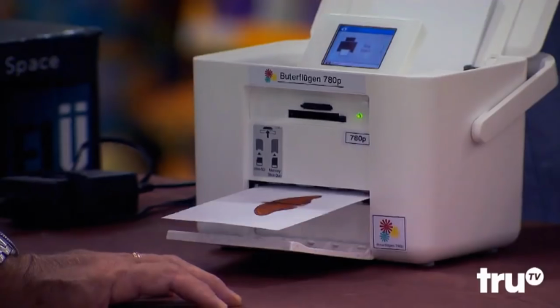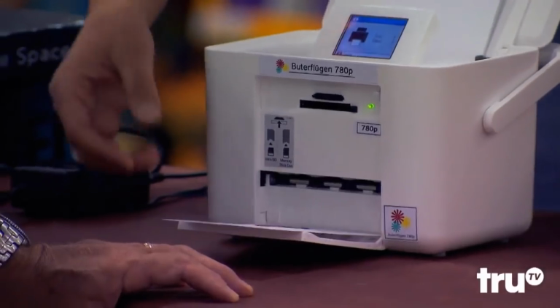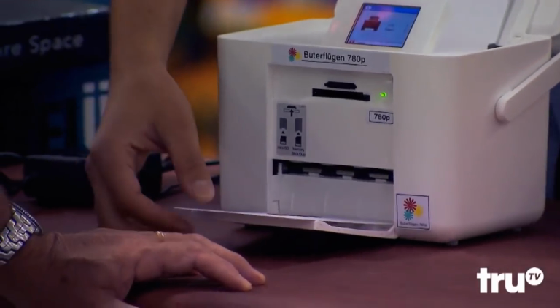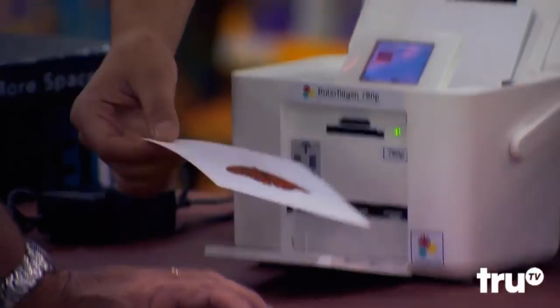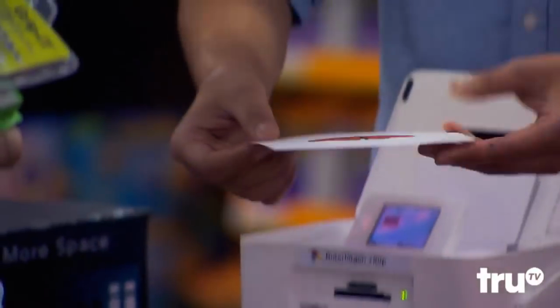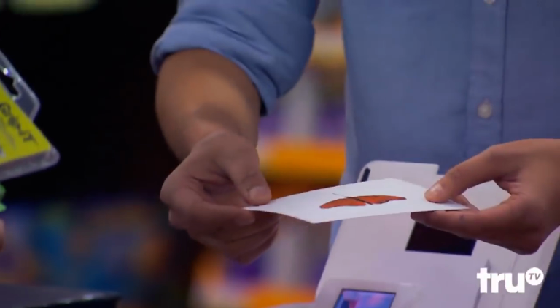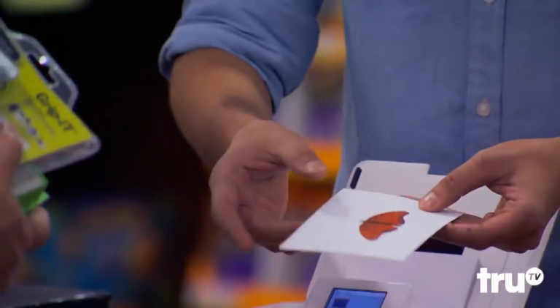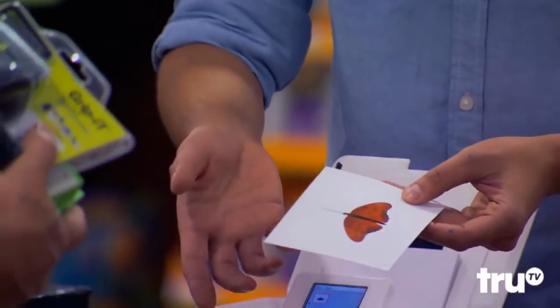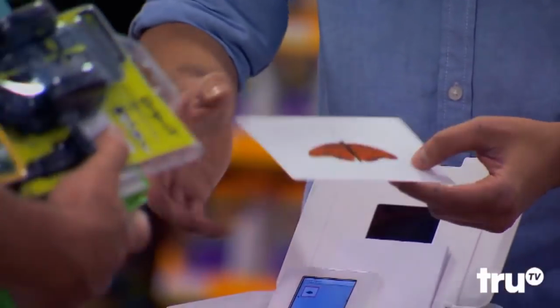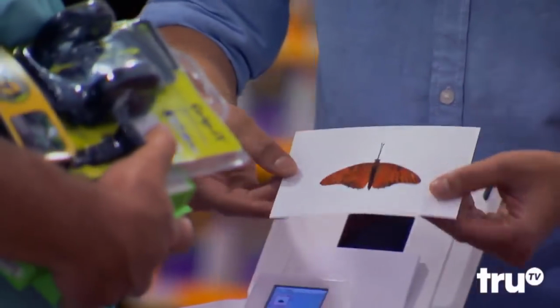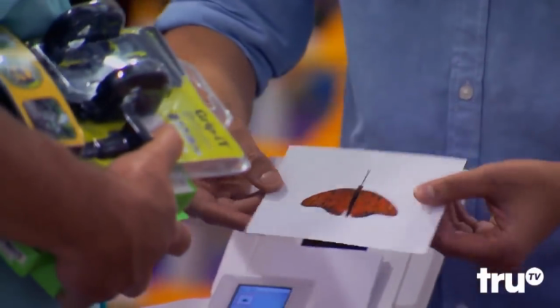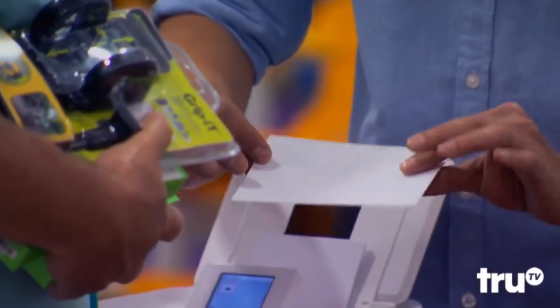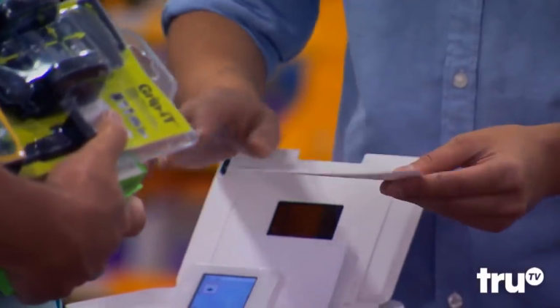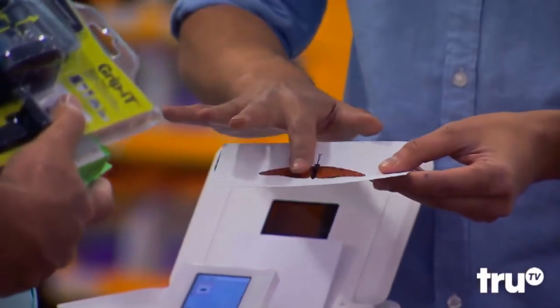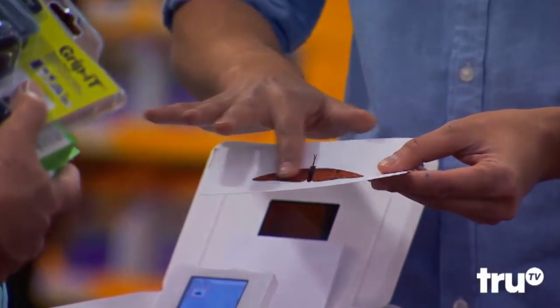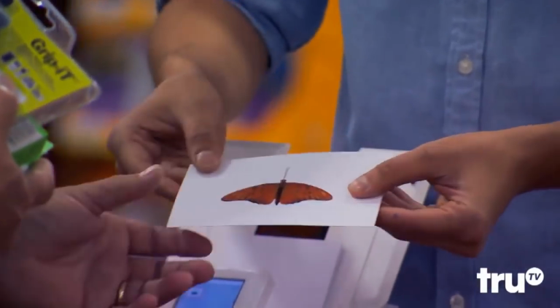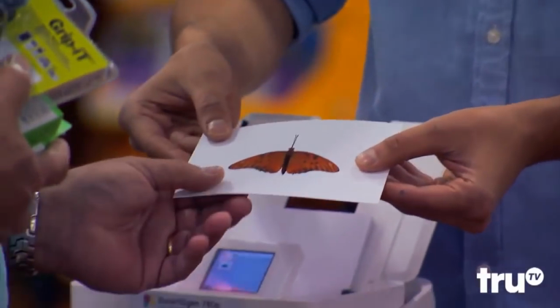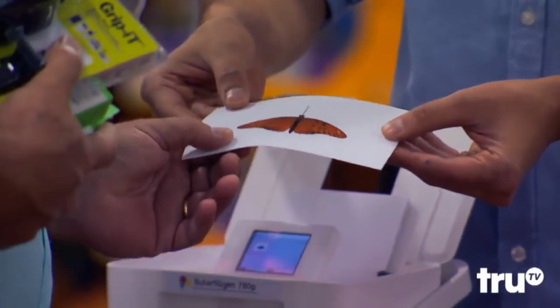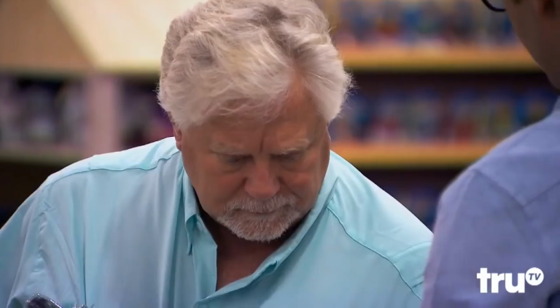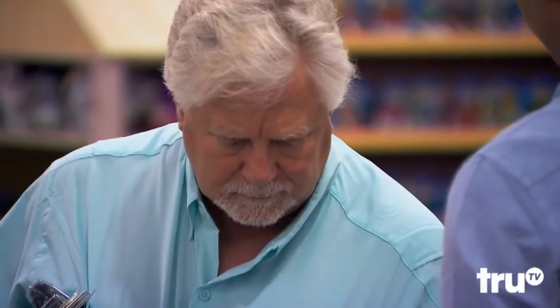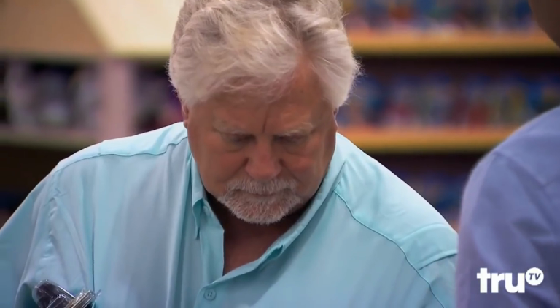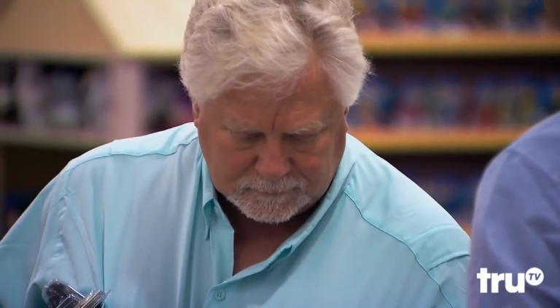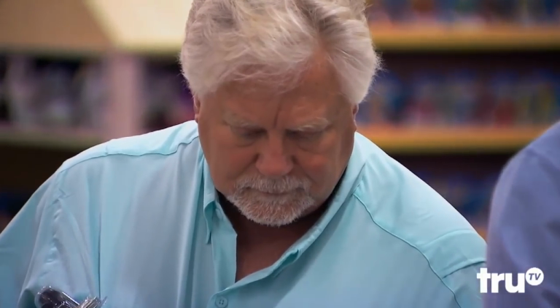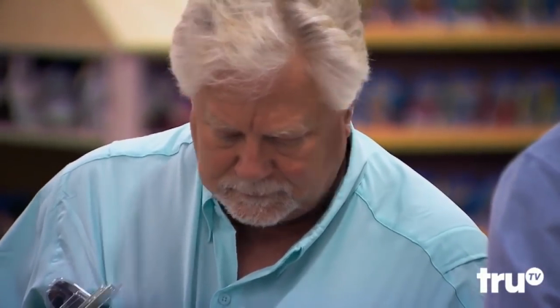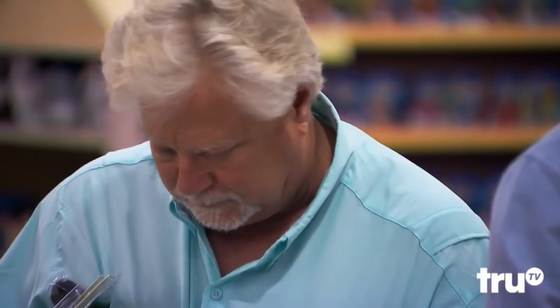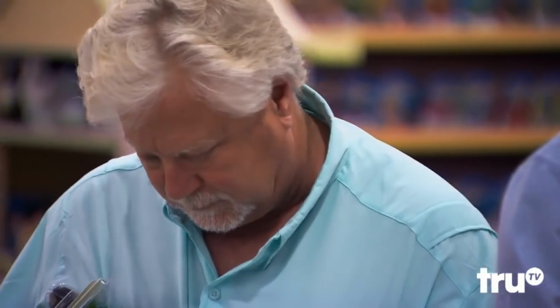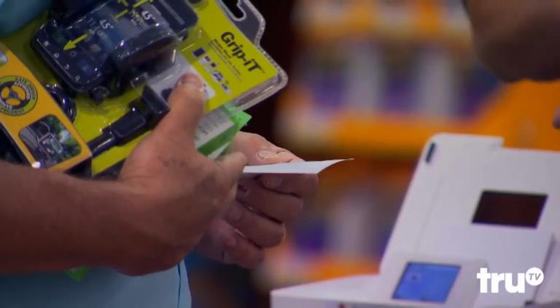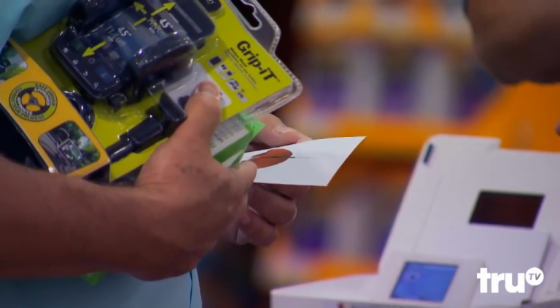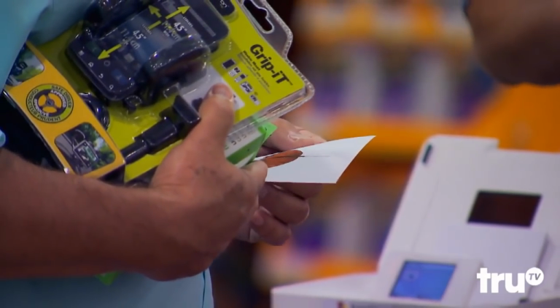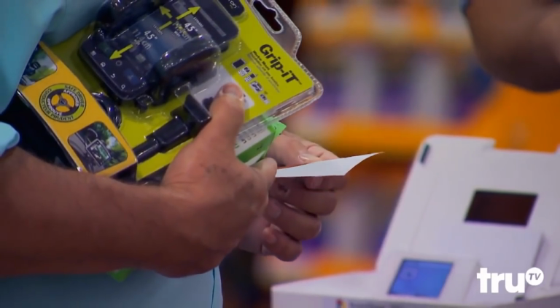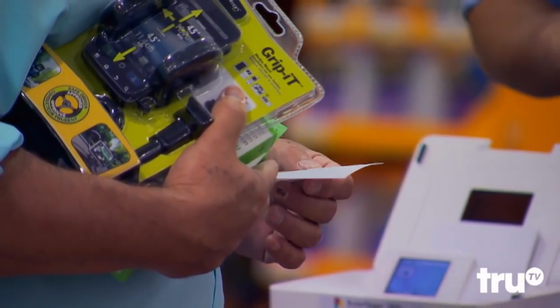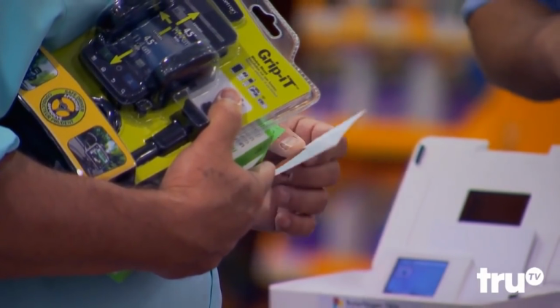Right now they're trying ones where if you print something slick, you'd feel something slick. And if you print something velvety smooth, like that — it really feels like you can actually feel the velvetiness of the wings.